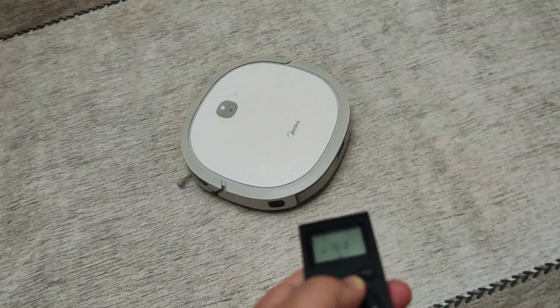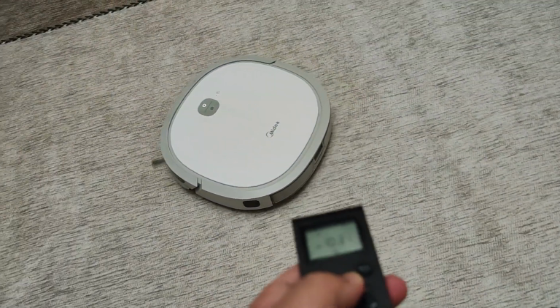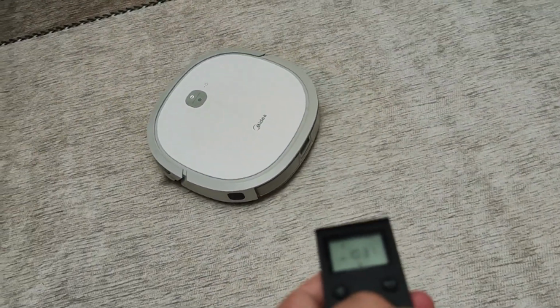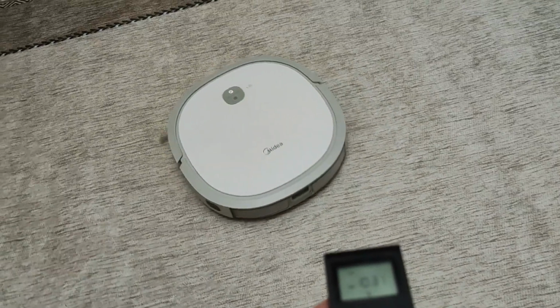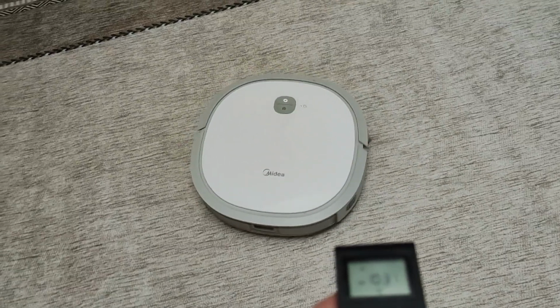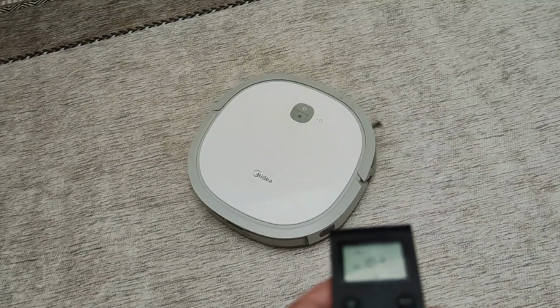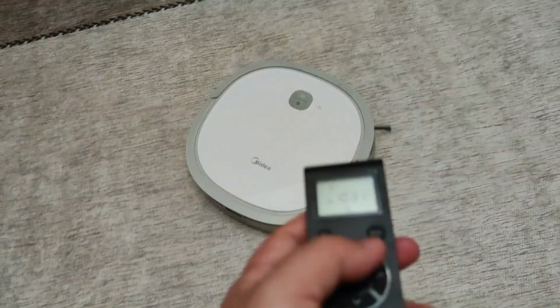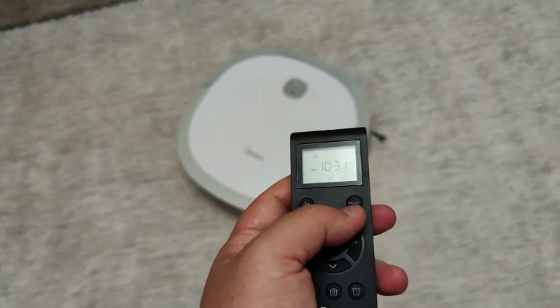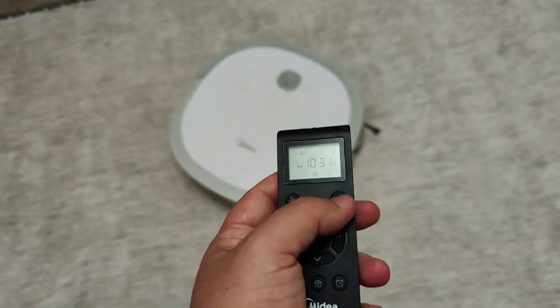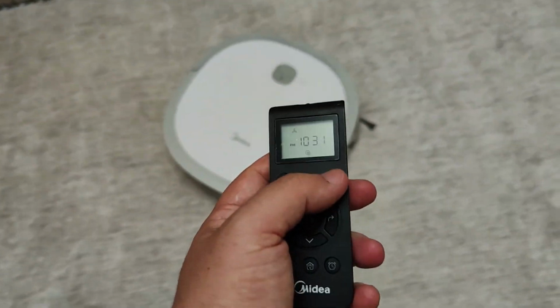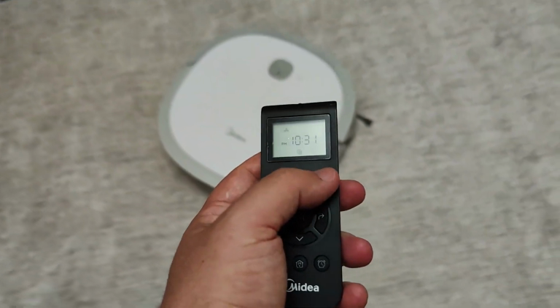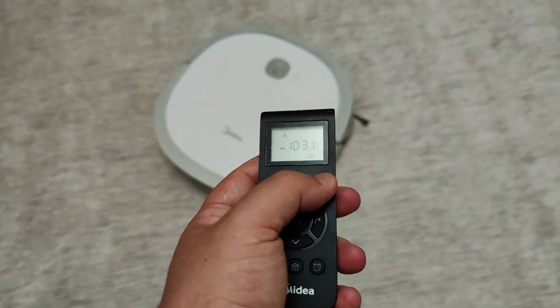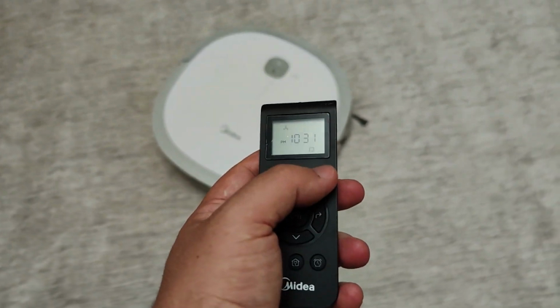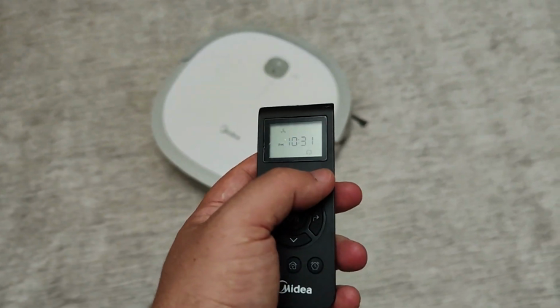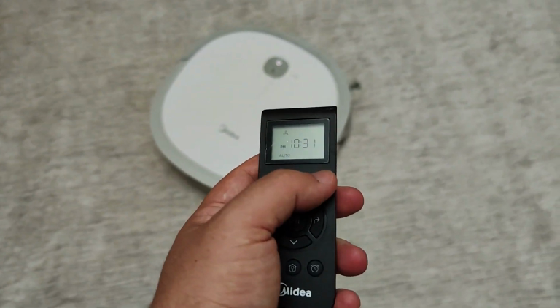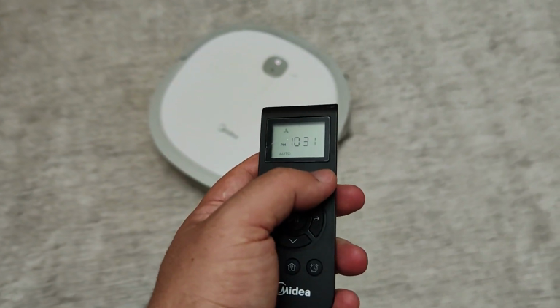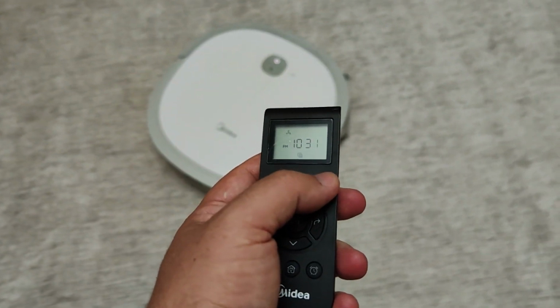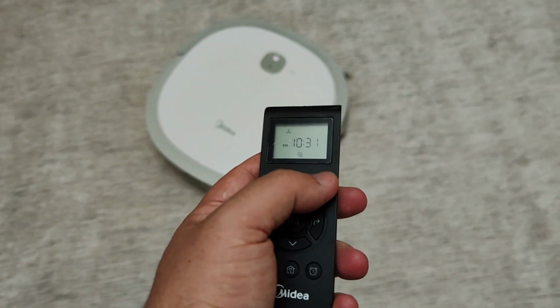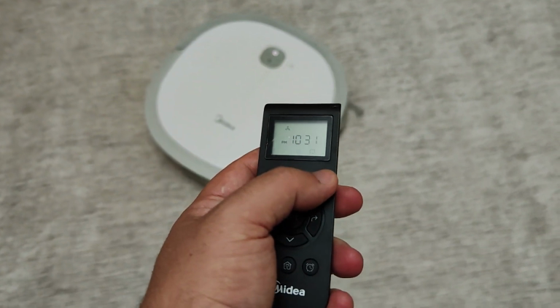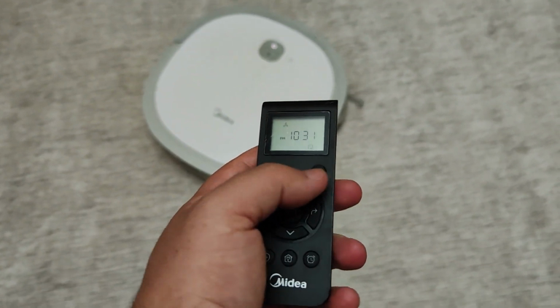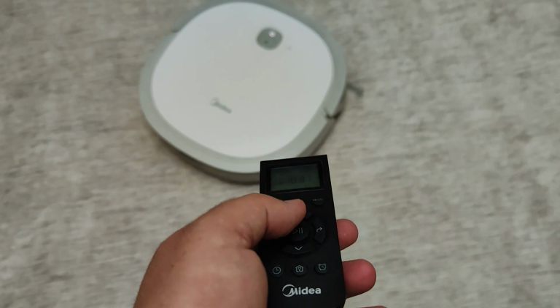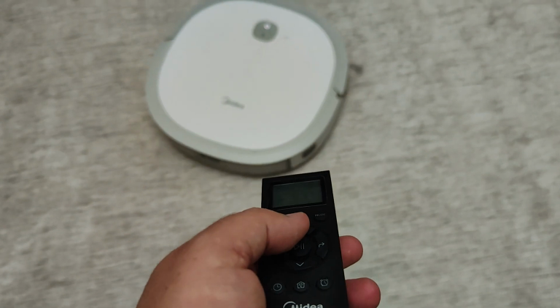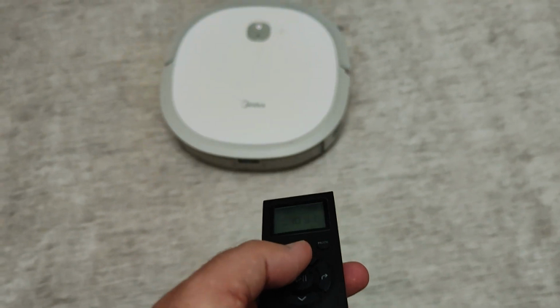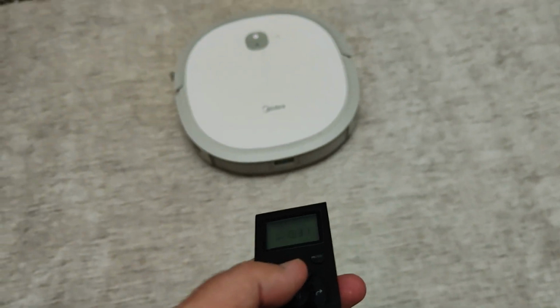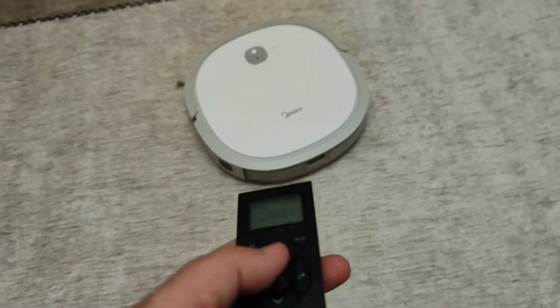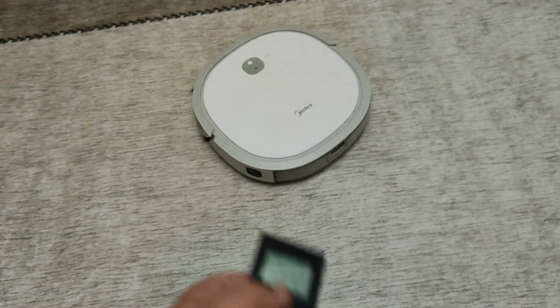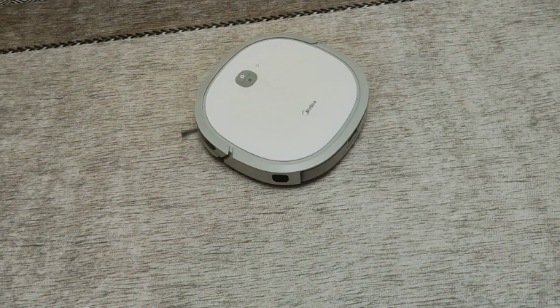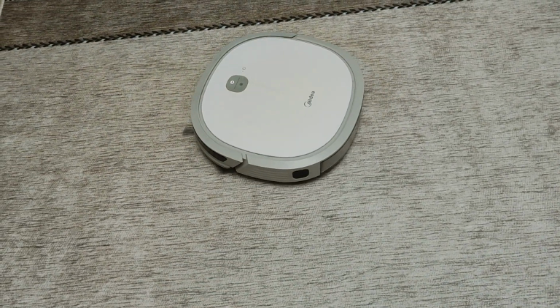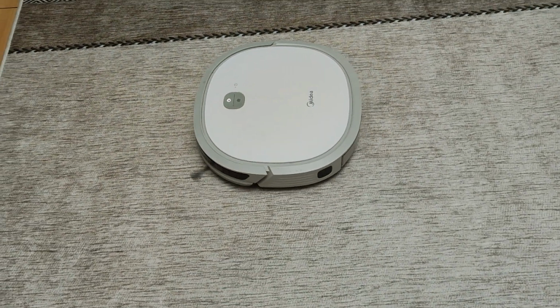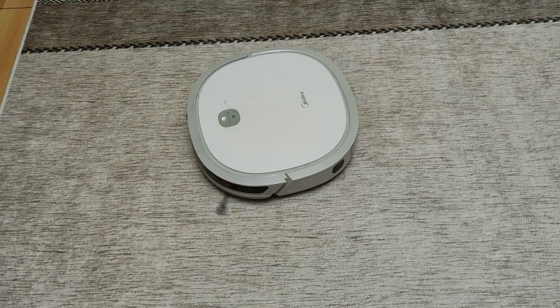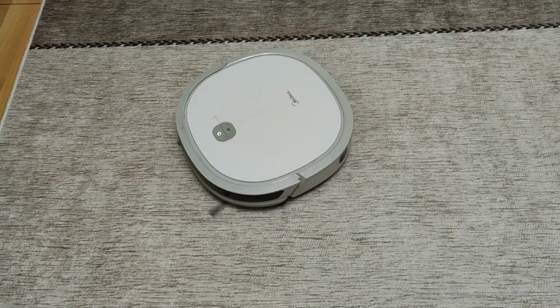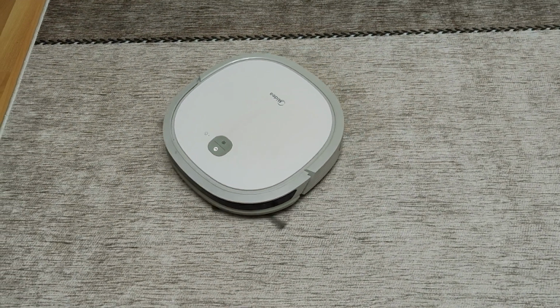Yes, the reset process of our device is successful. It can be commanded from the buttons on the device and the remote, and it can be directed very easily.